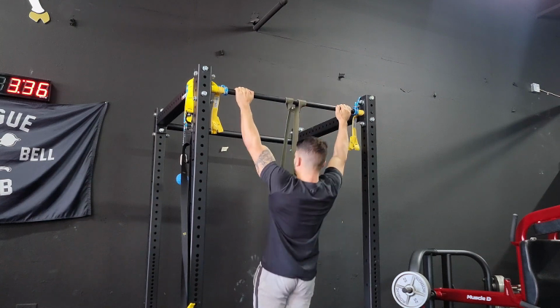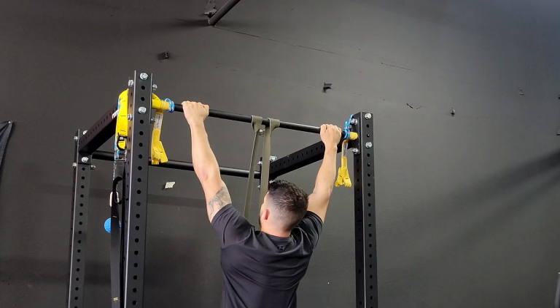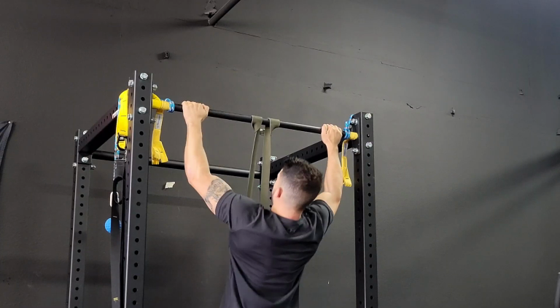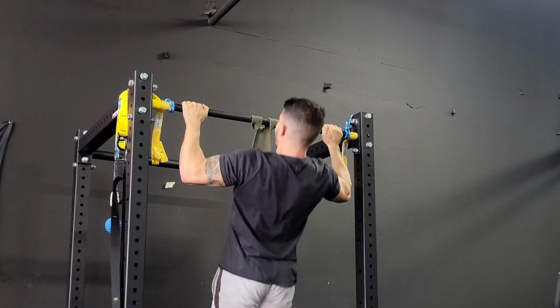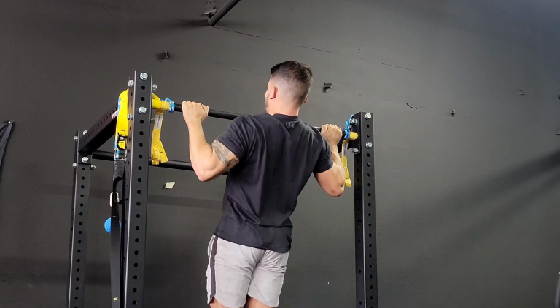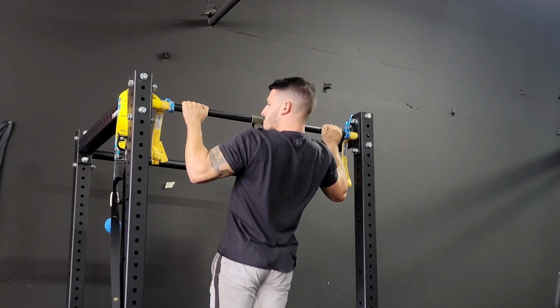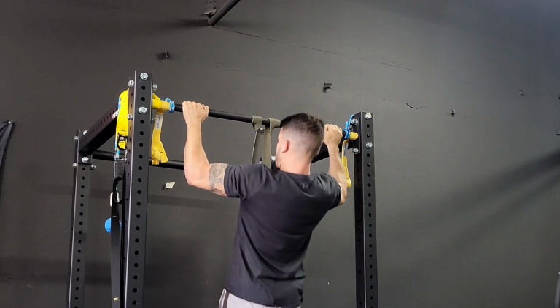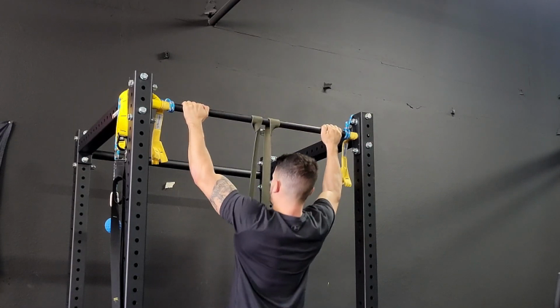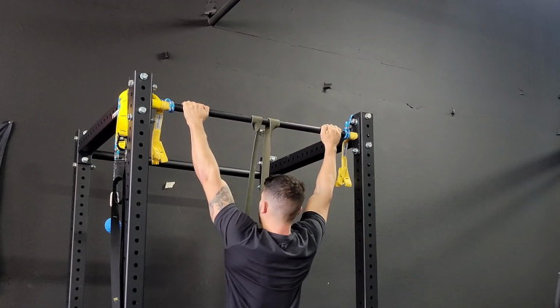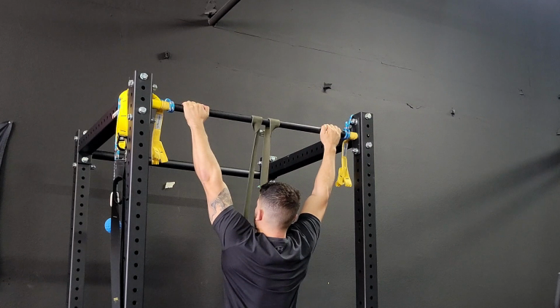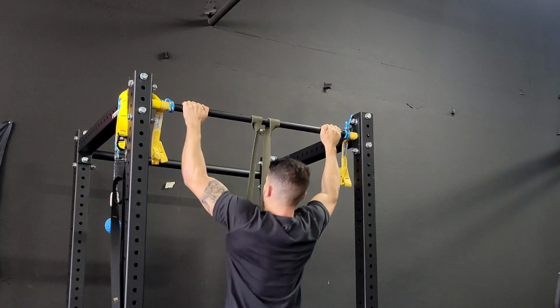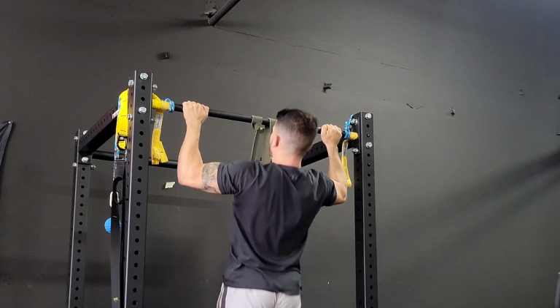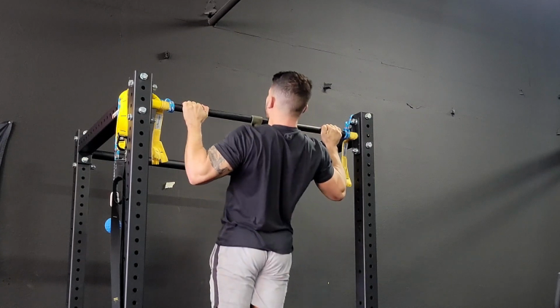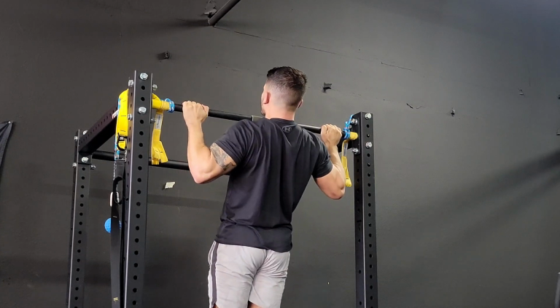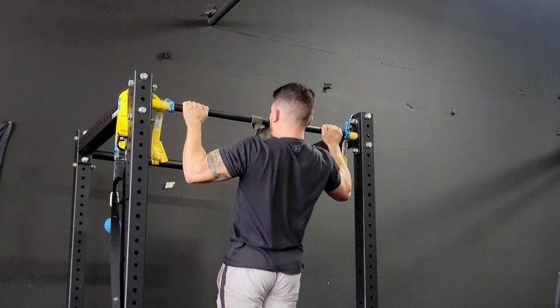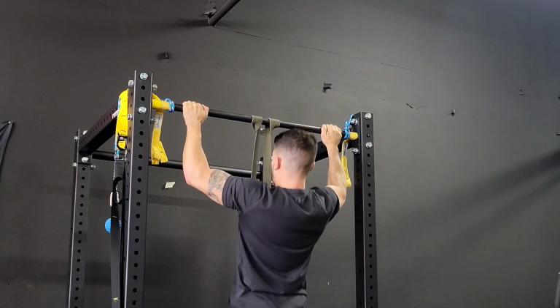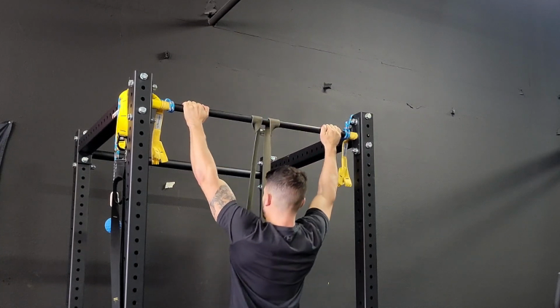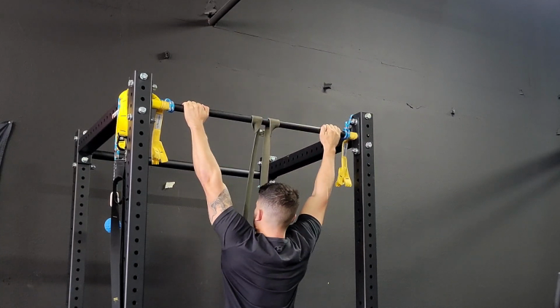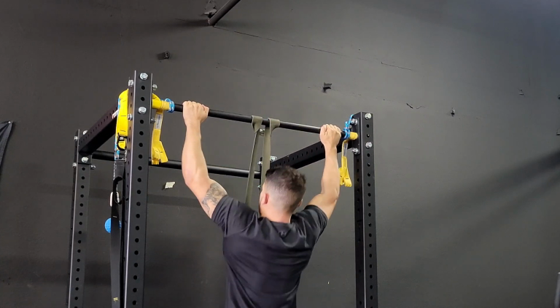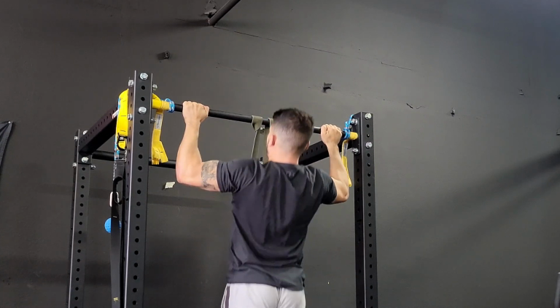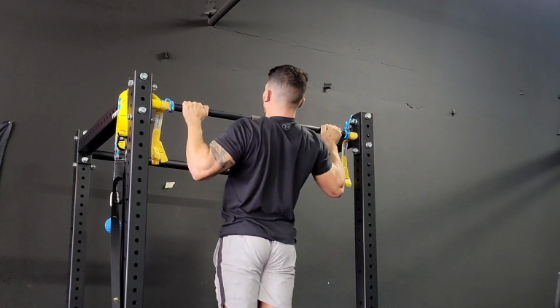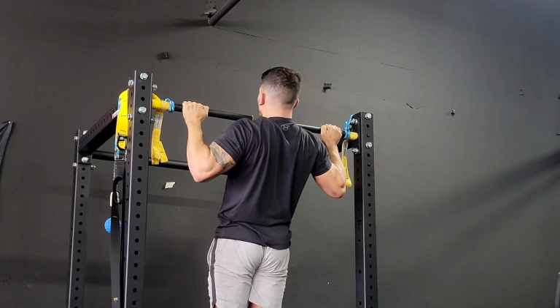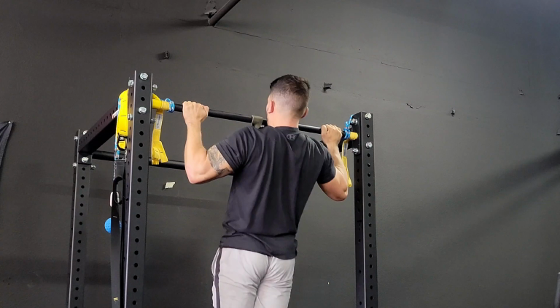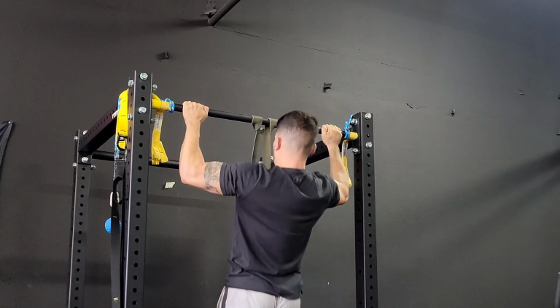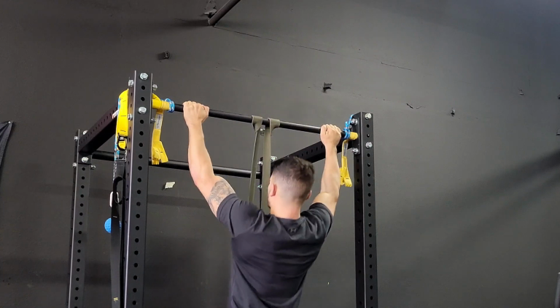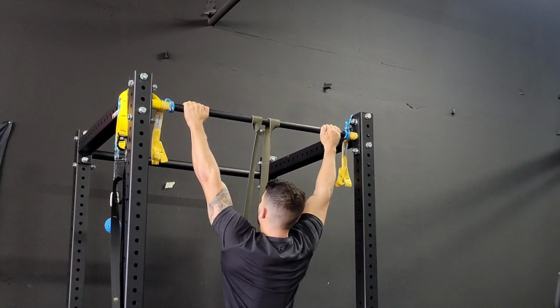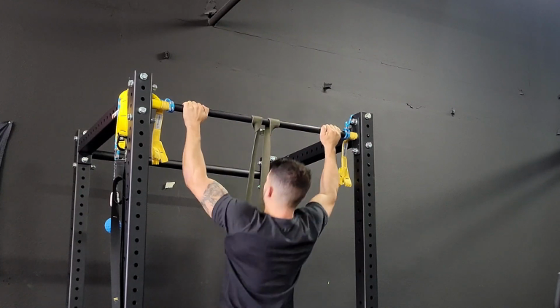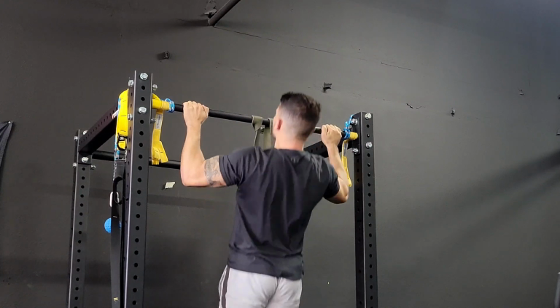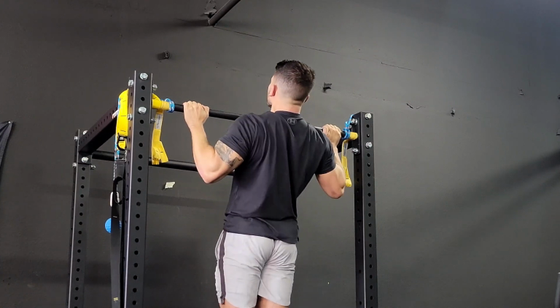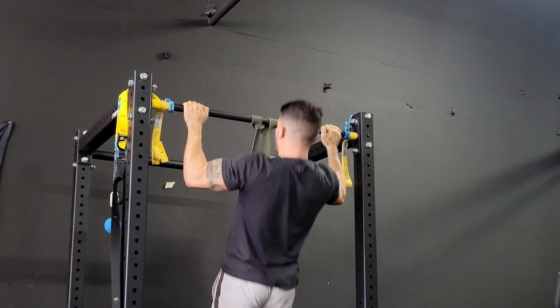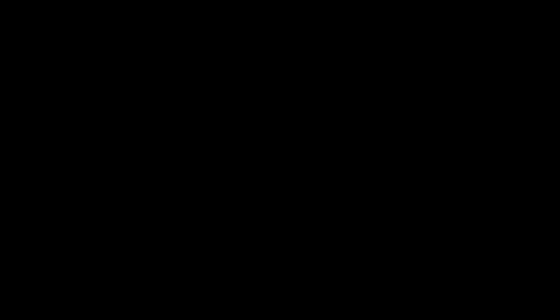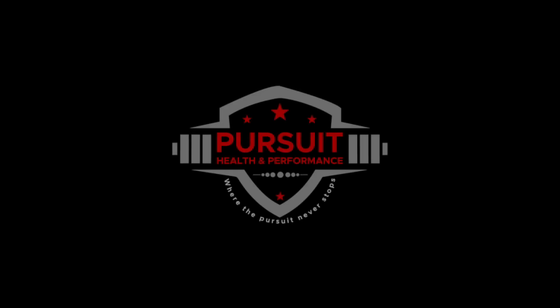I want you to use a thick band for this so you can get real strict reps where we drive our chest and head towards the ceiling, hoping to engage our lats as much as possible. We're going to stop when we reach form failure, so that way we don't internally rotate our shoulders.